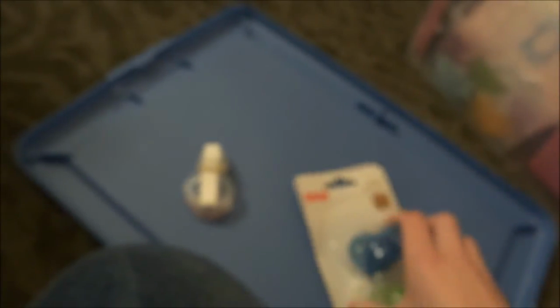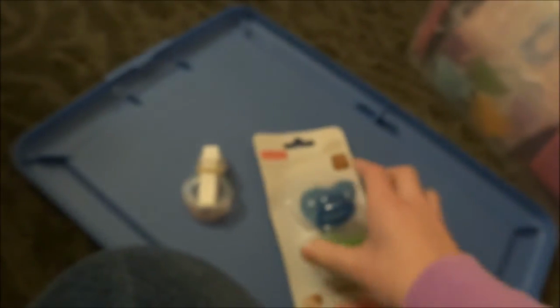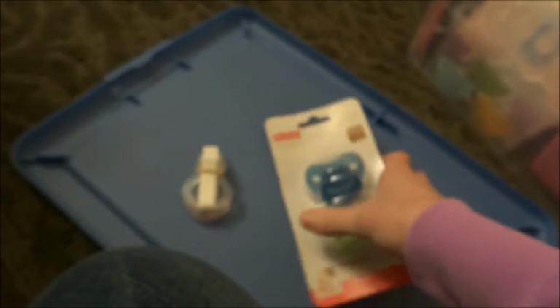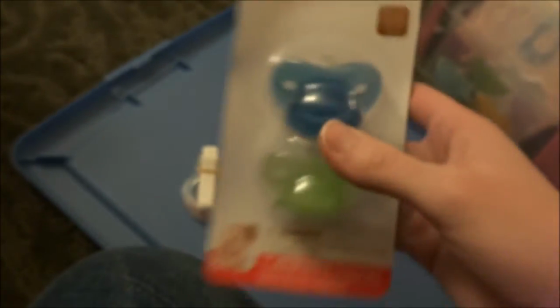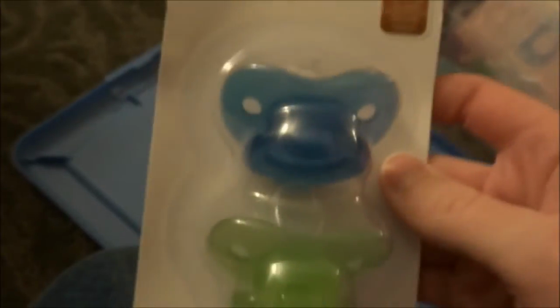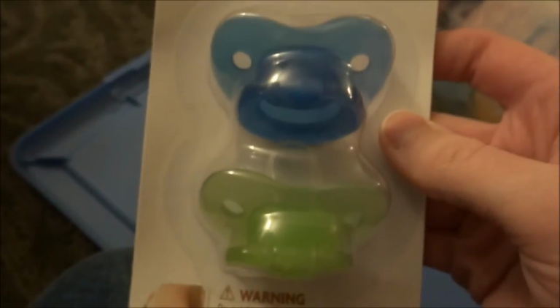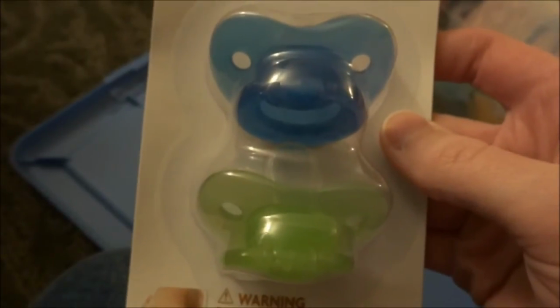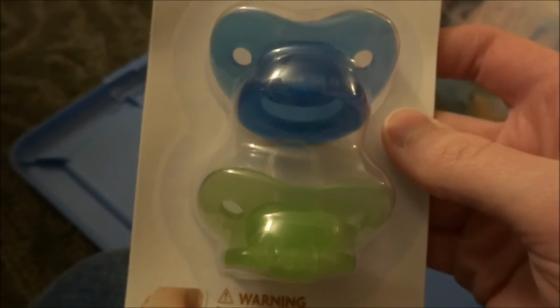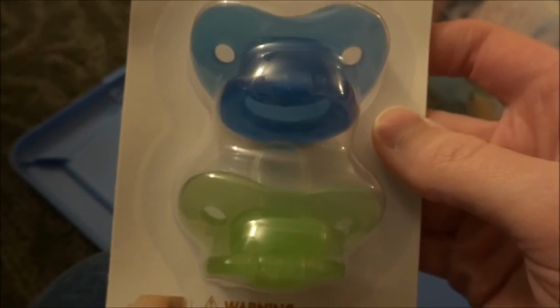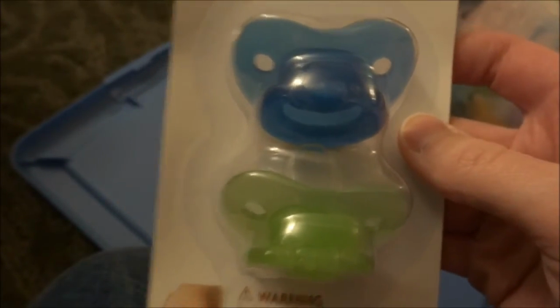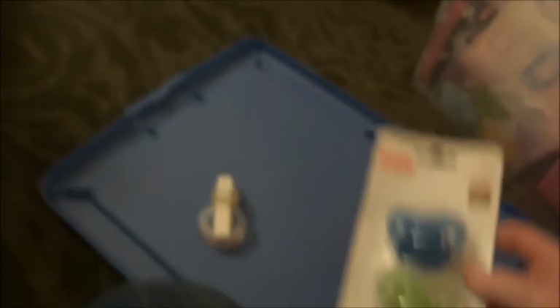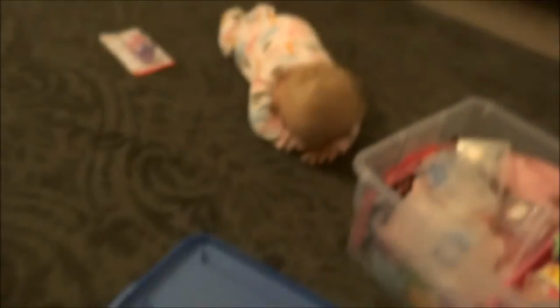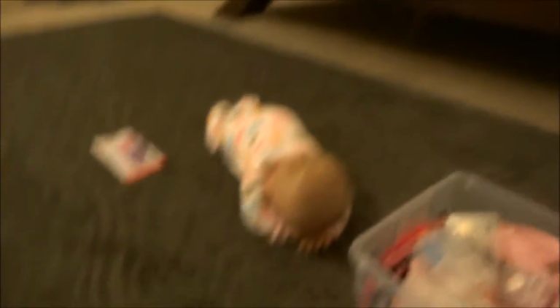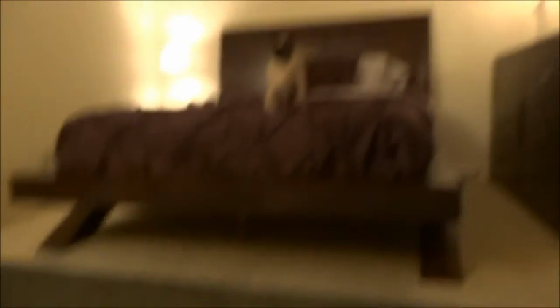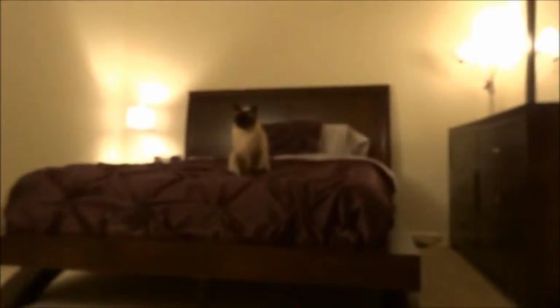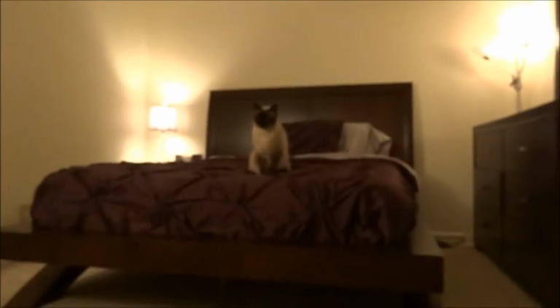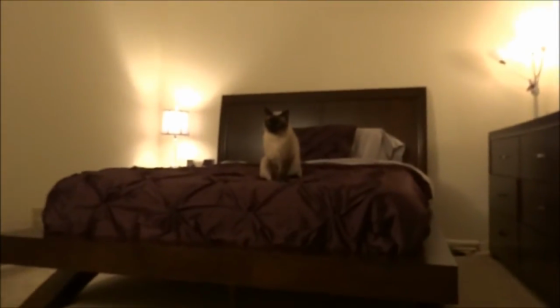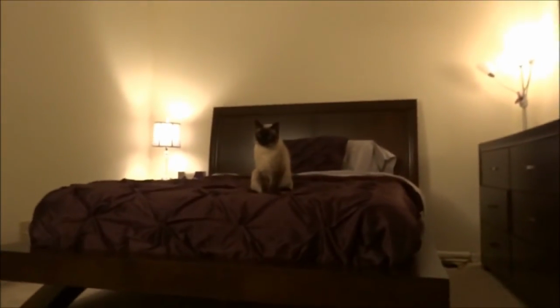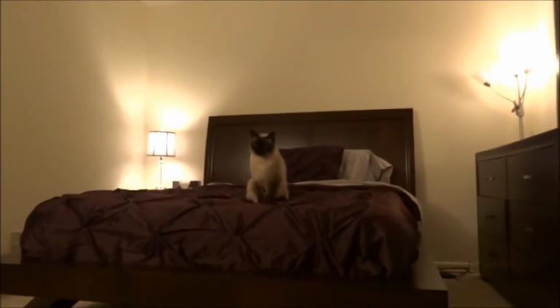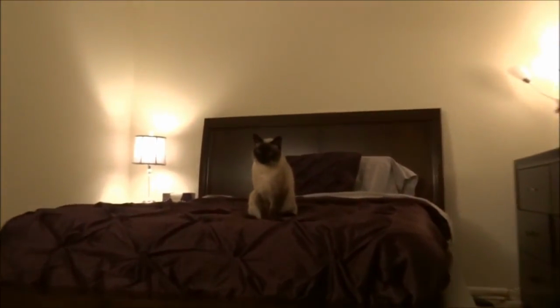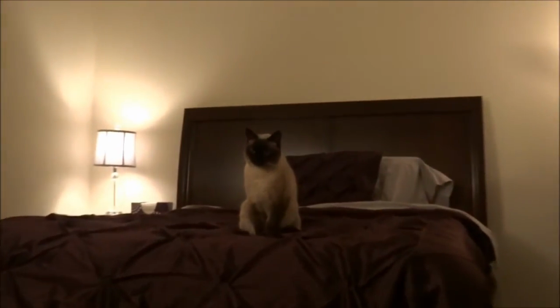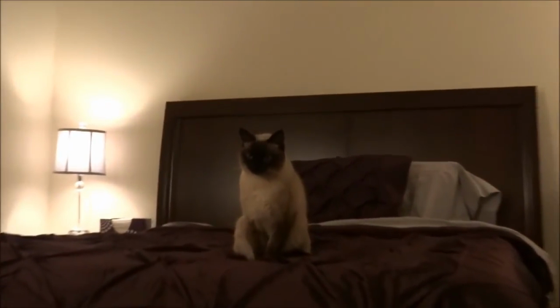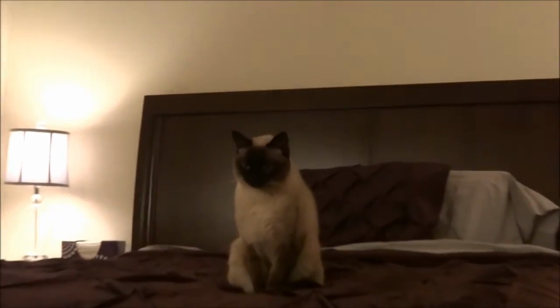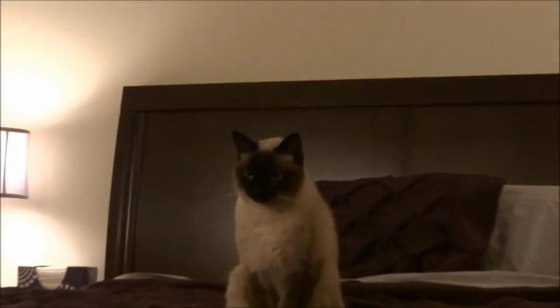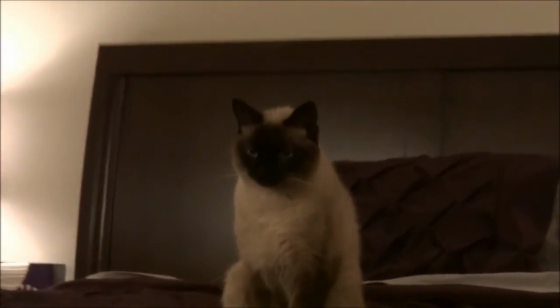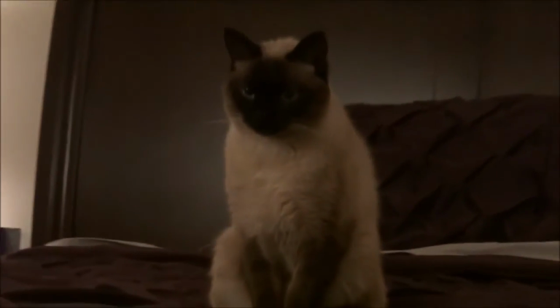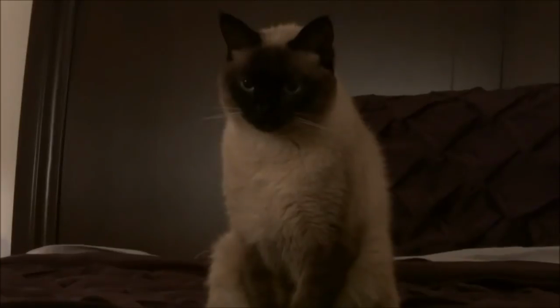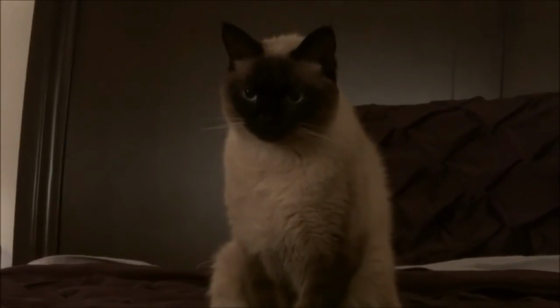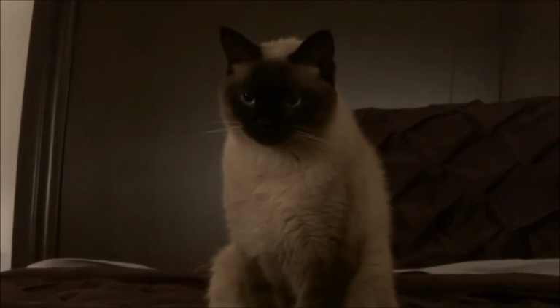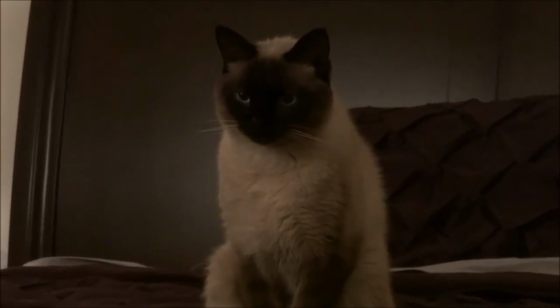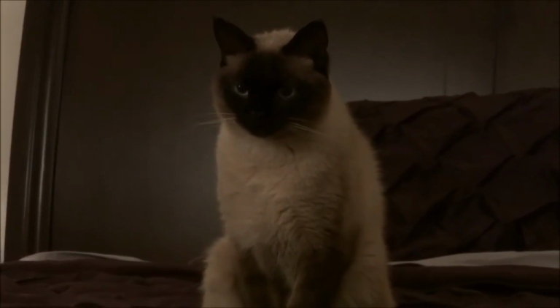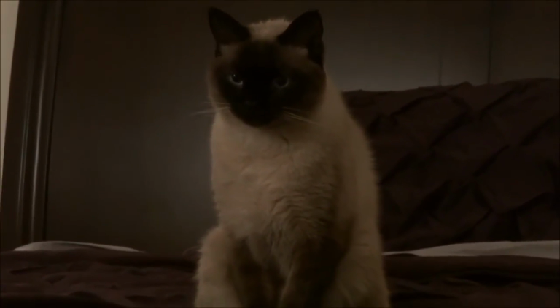Thank you for watching. Max is watching as well. Does that make you sleepy? You sure look sleepy. Thanks for watching.